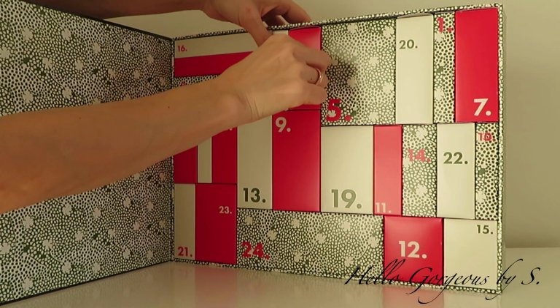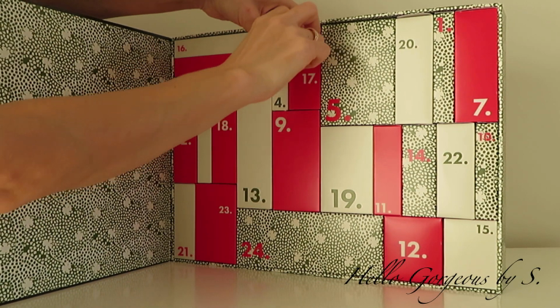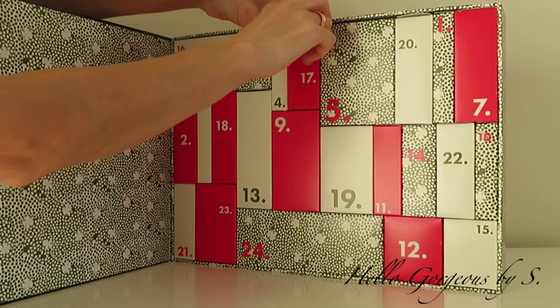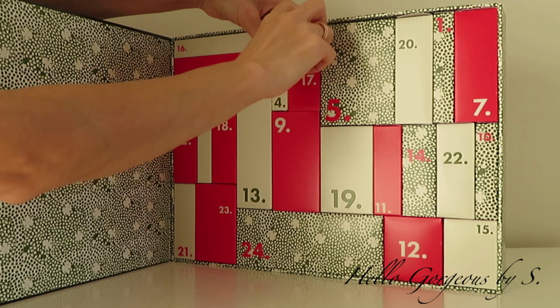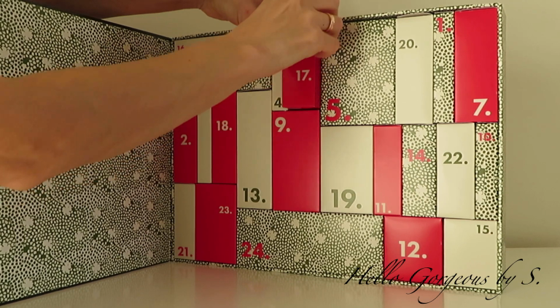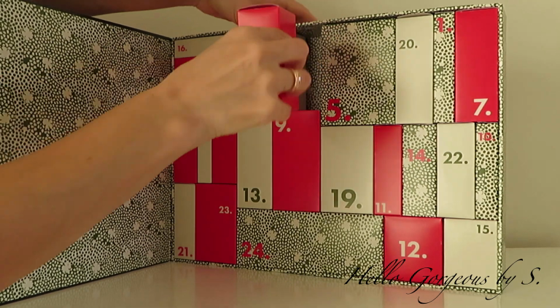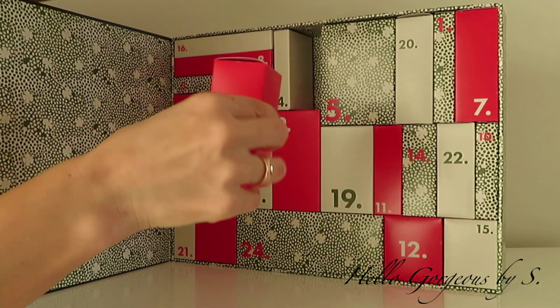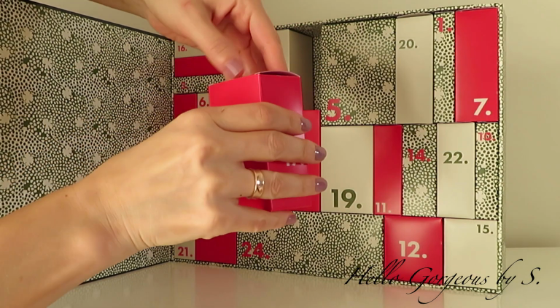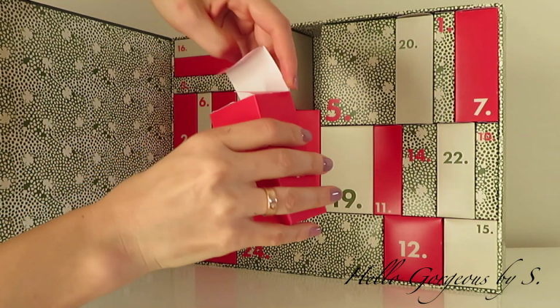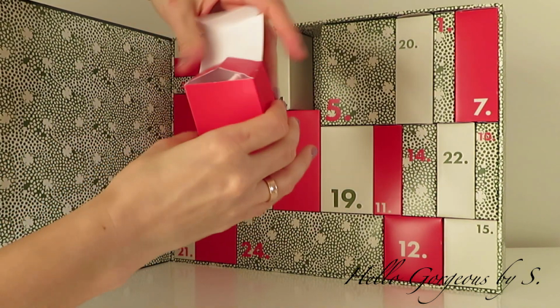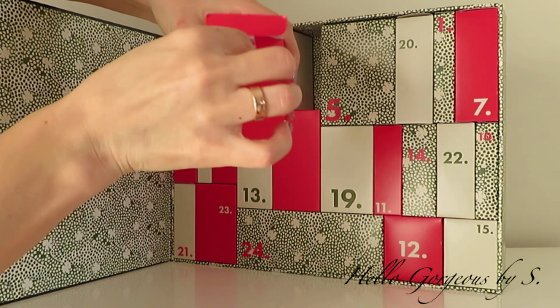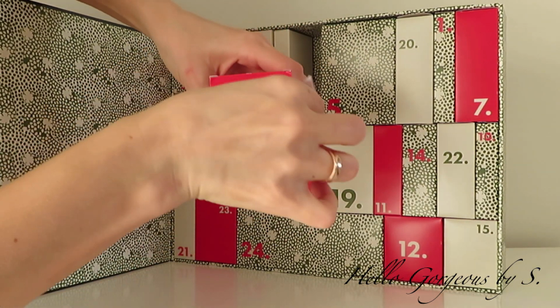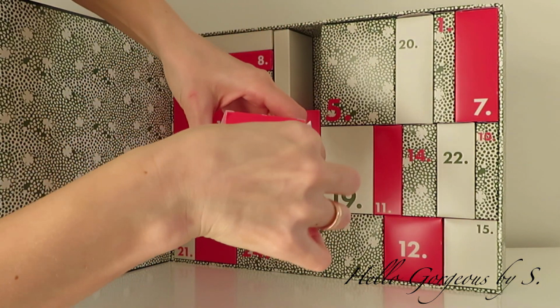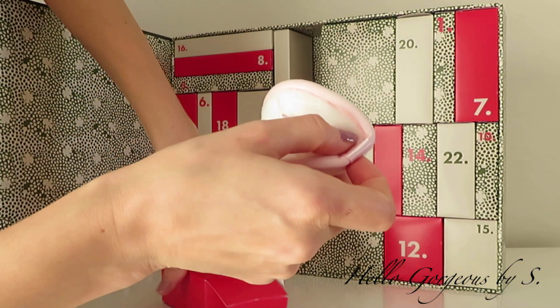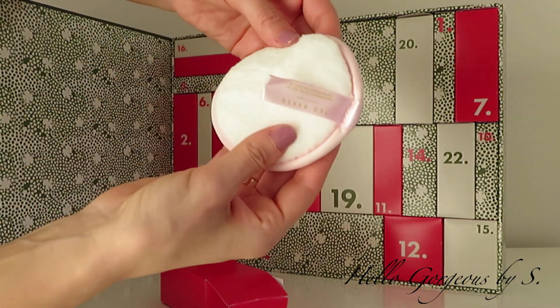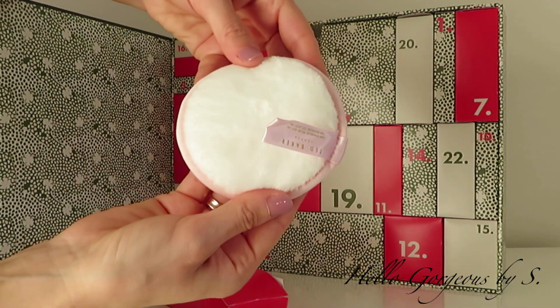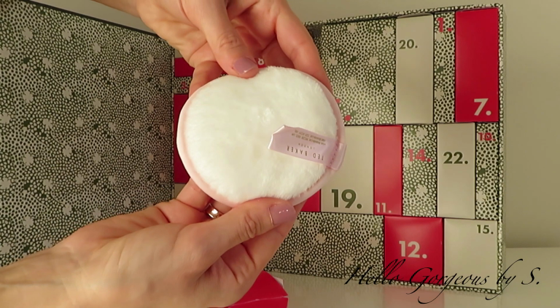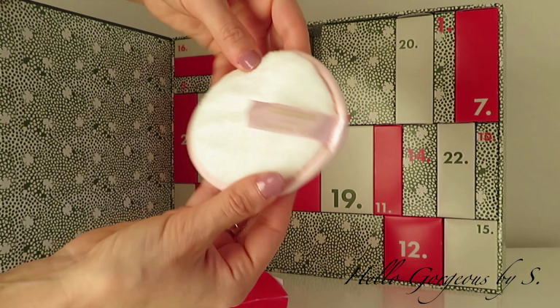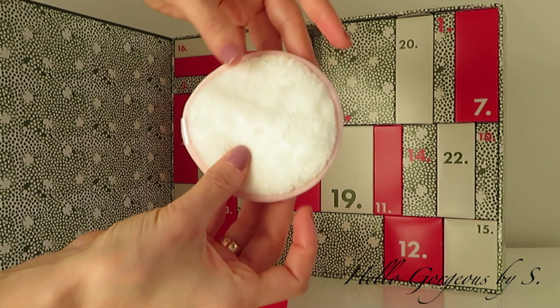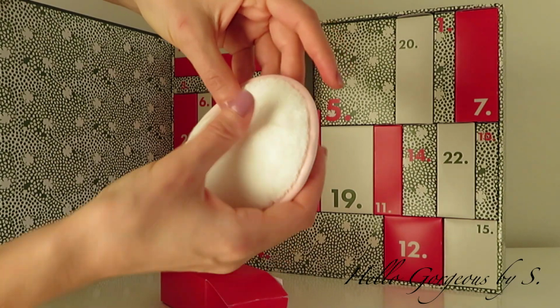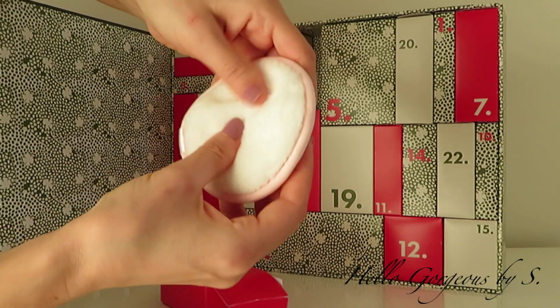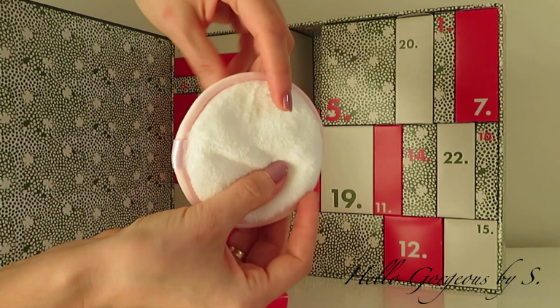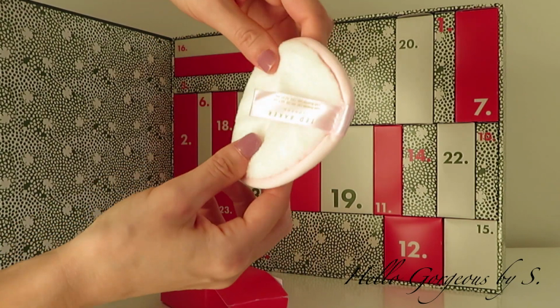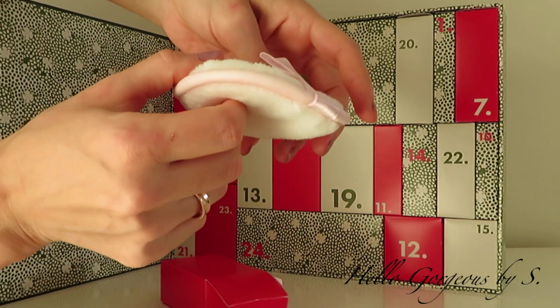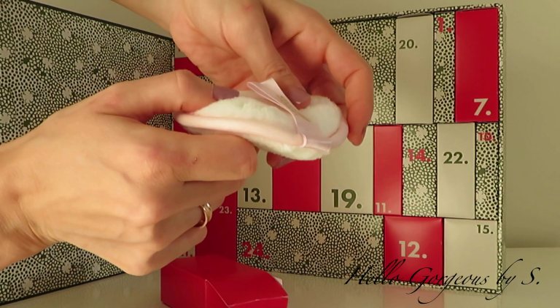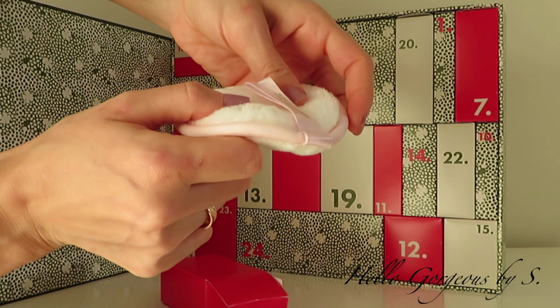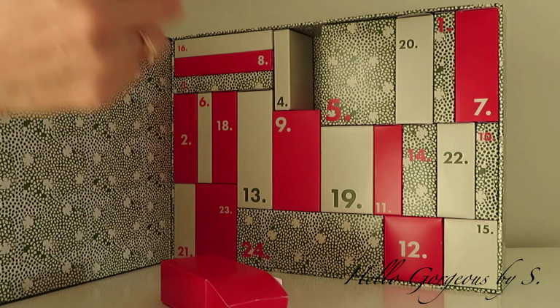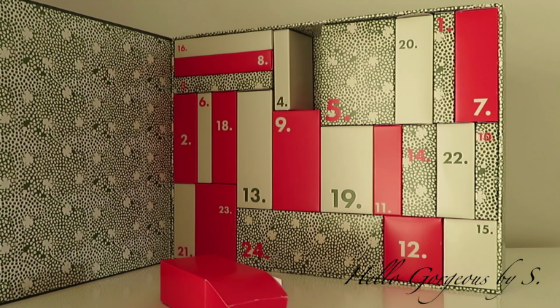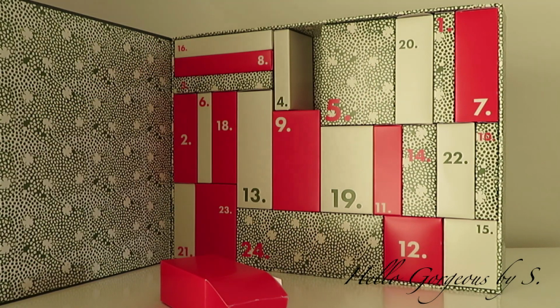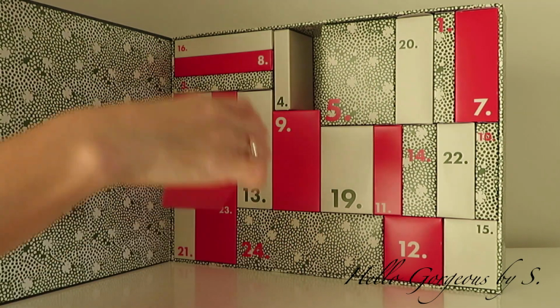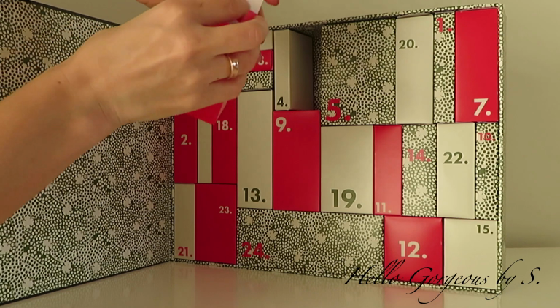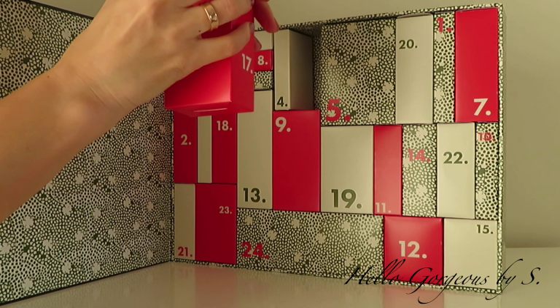The treat for day number seventeen is a flat makeup remover pad. From makeup we found only one lip gloss, but we get the makeup remover pad. Very happy.